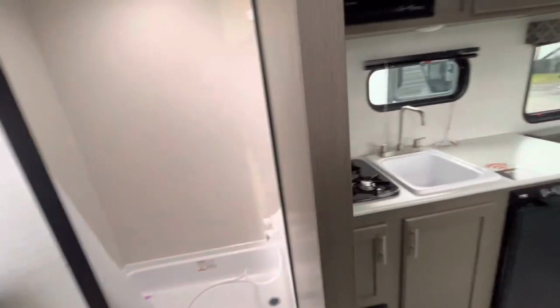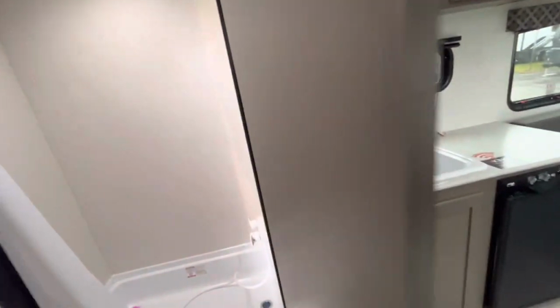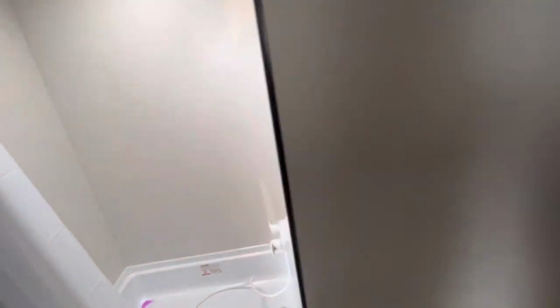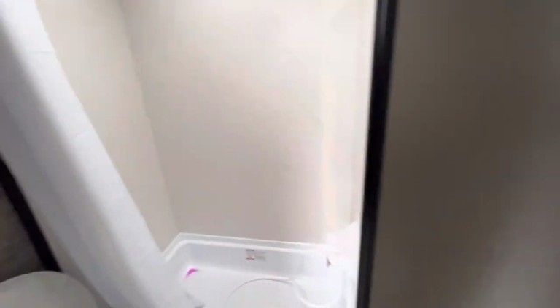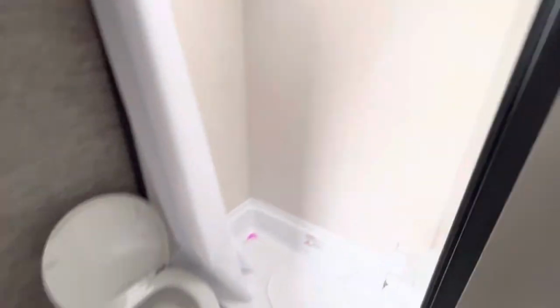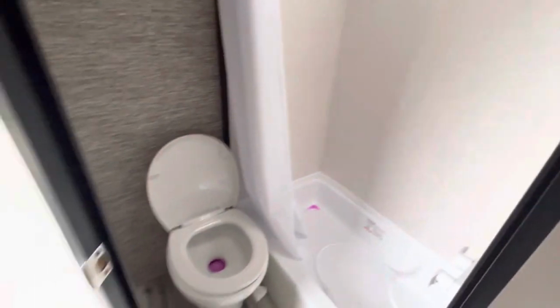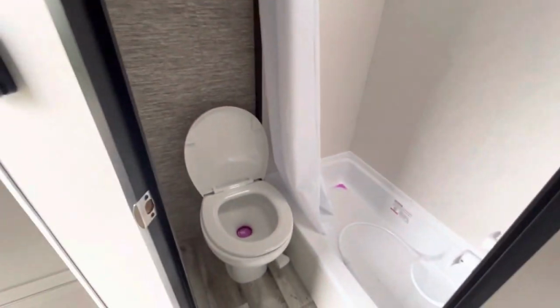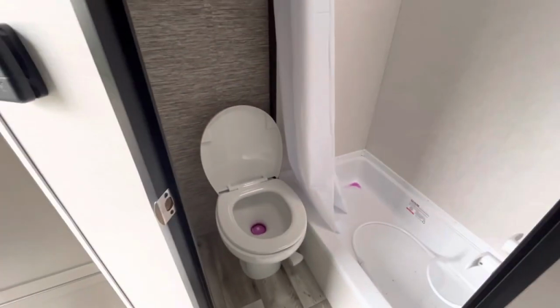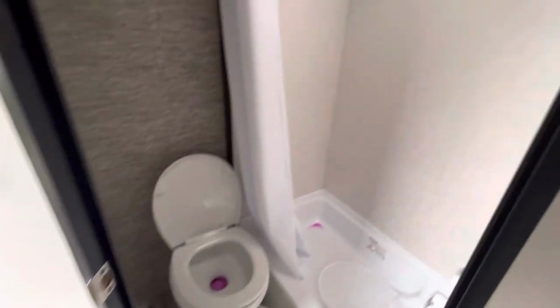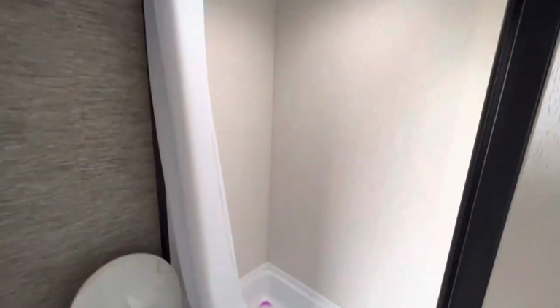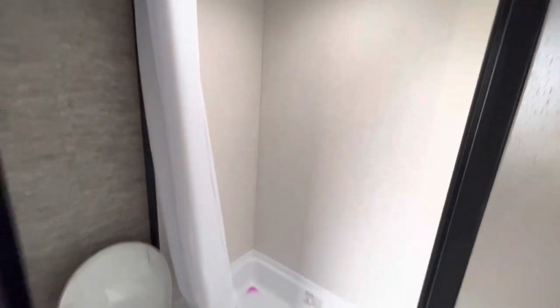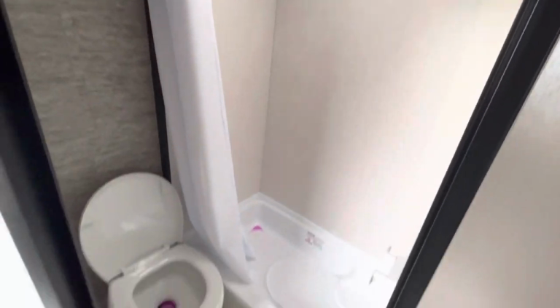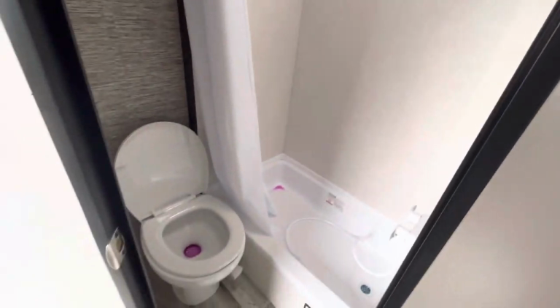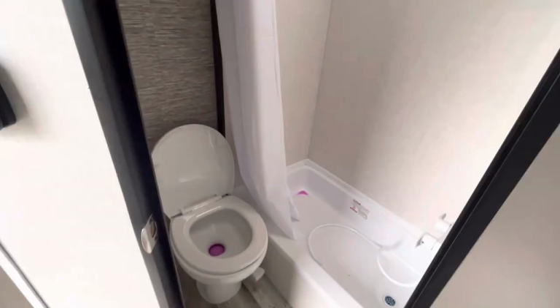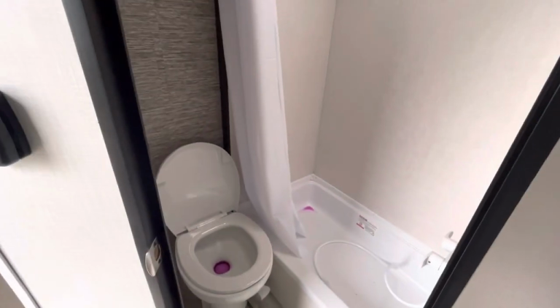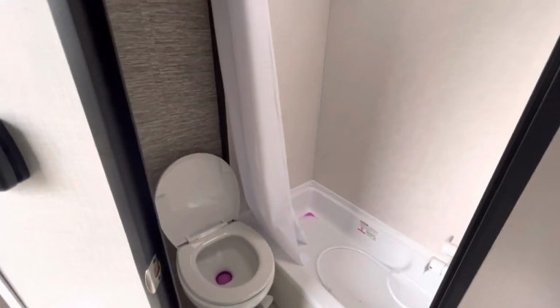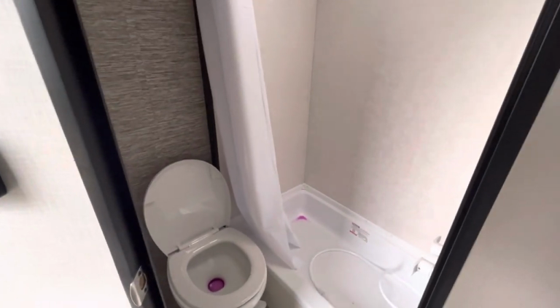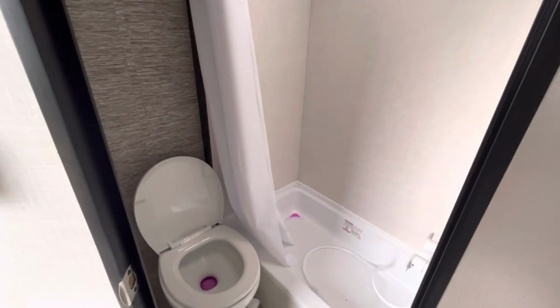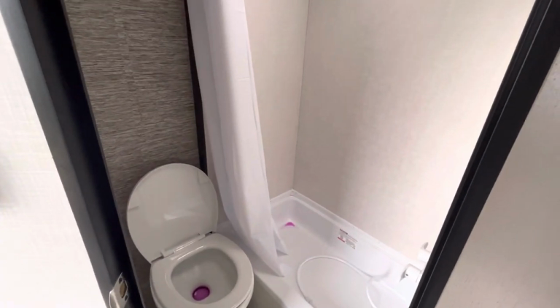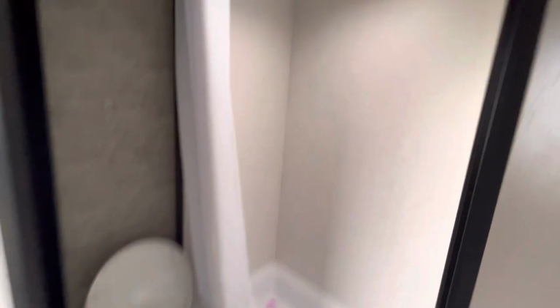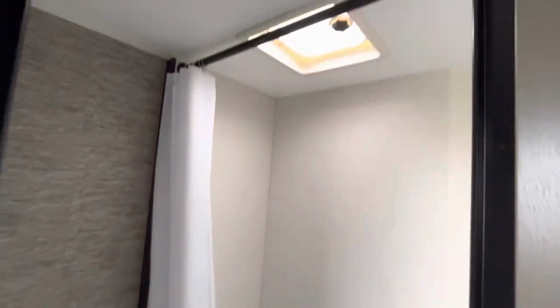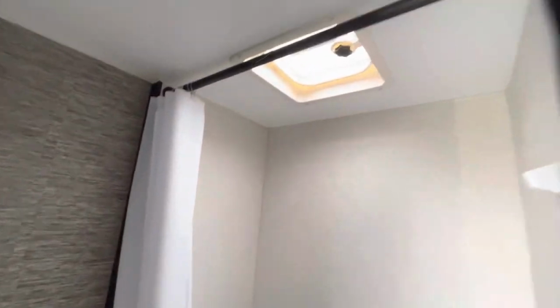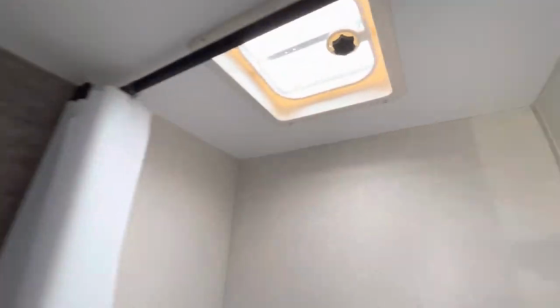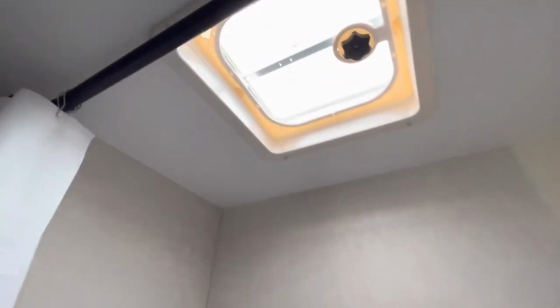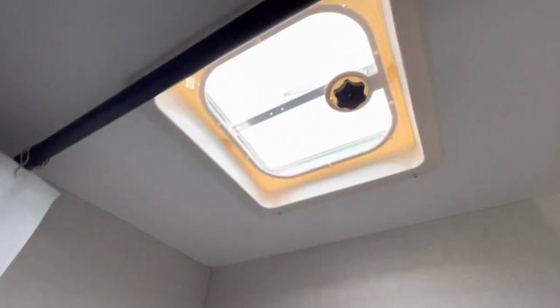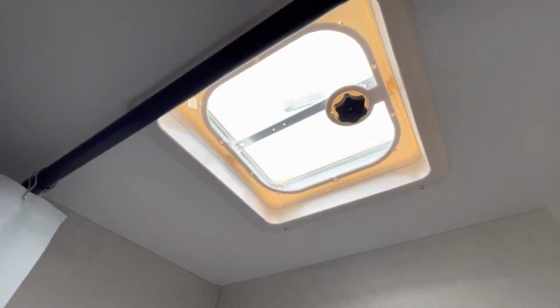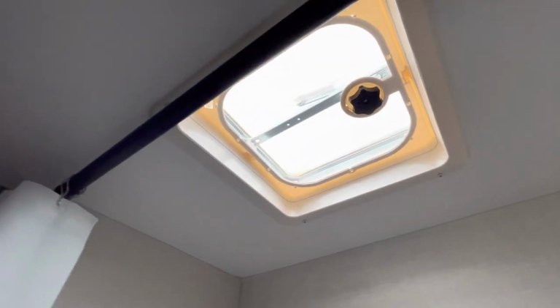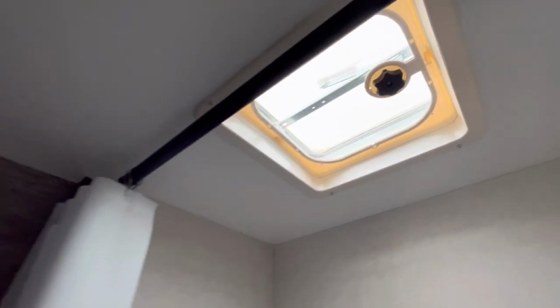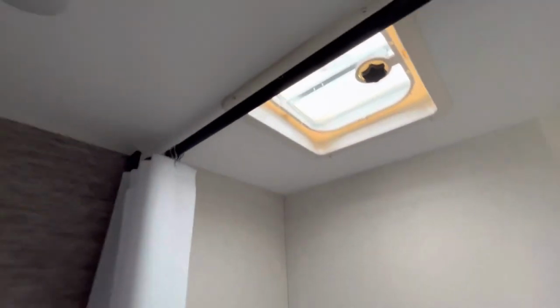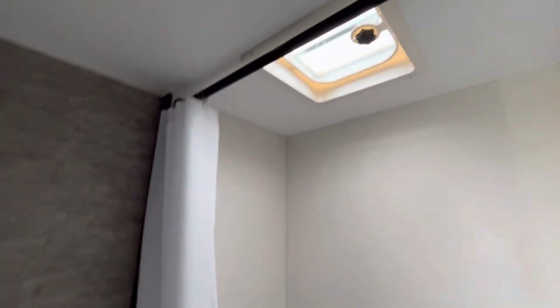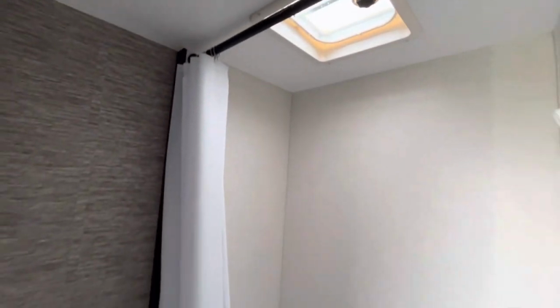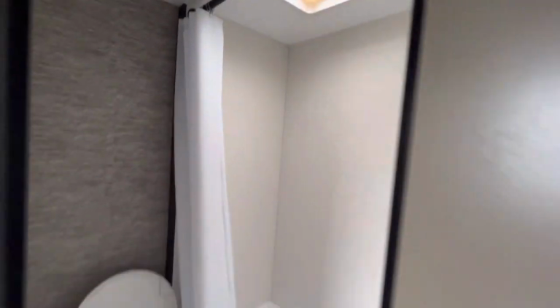Heading into your bathroom, you have a toilet and a shower — so it is not a wet bath, for being 2,200 pounds that's impressive. You do have a little vent up top.